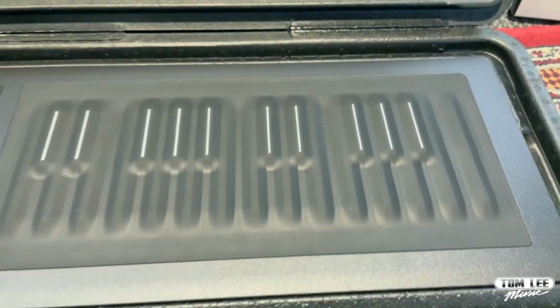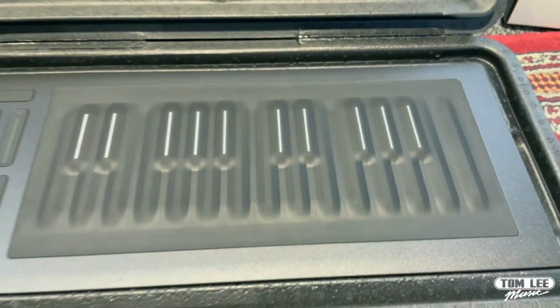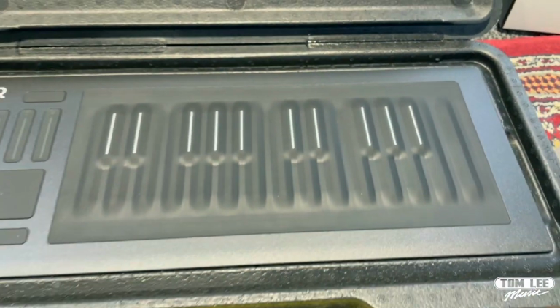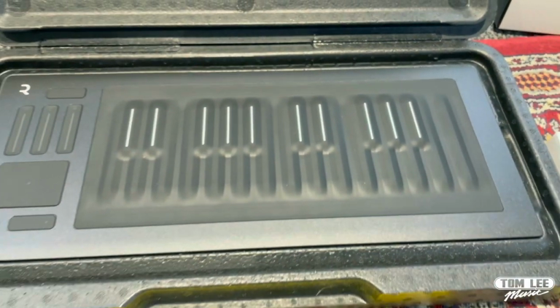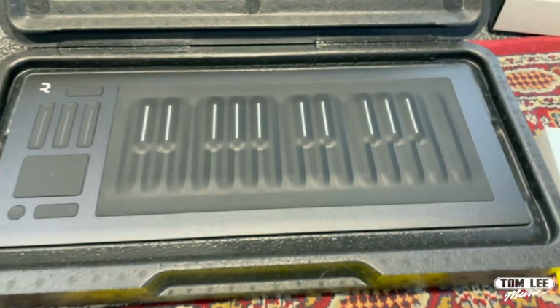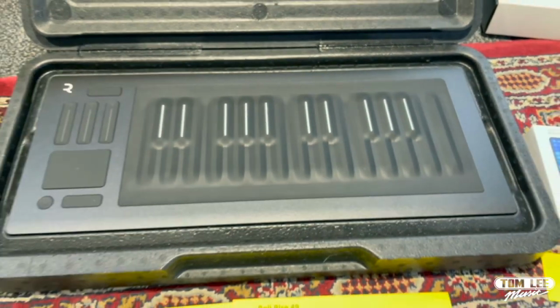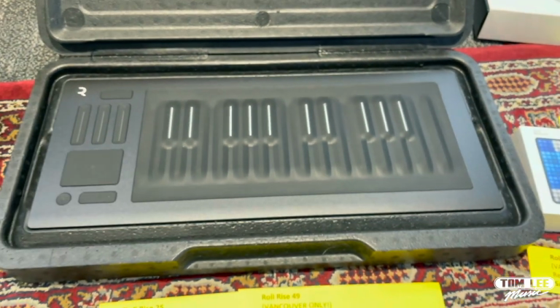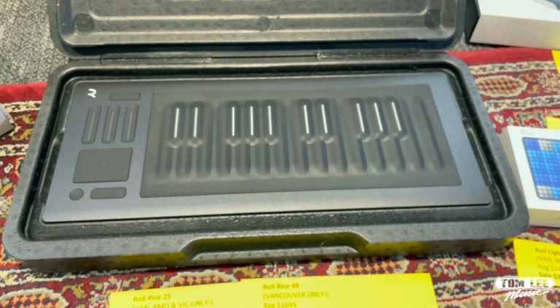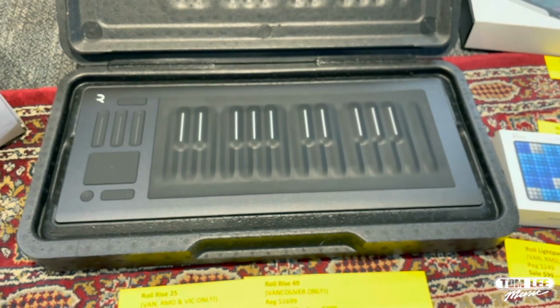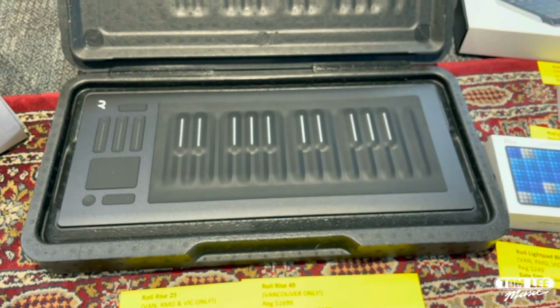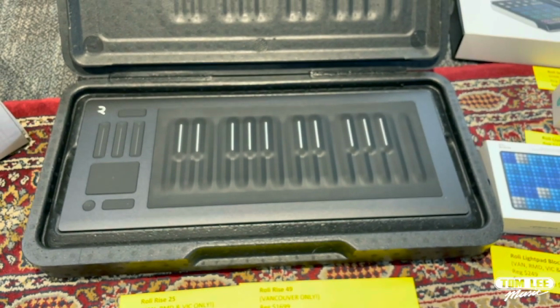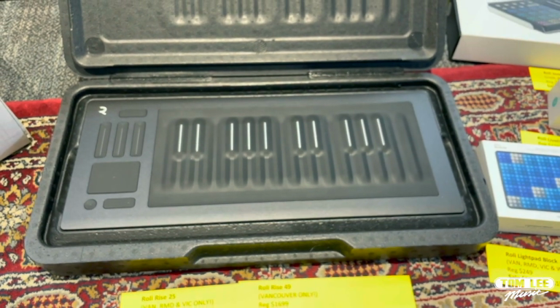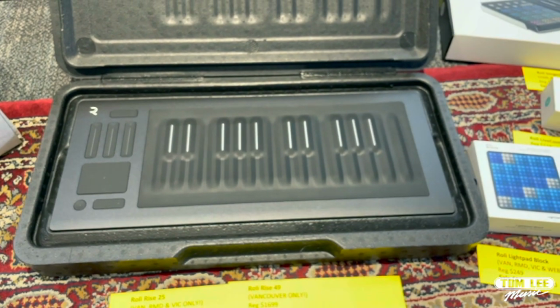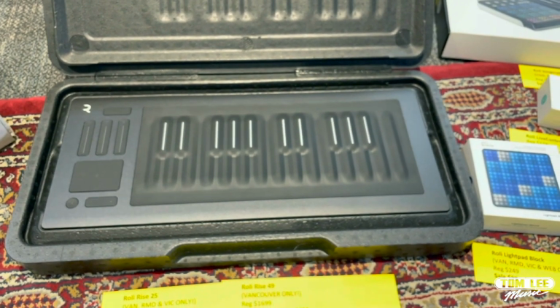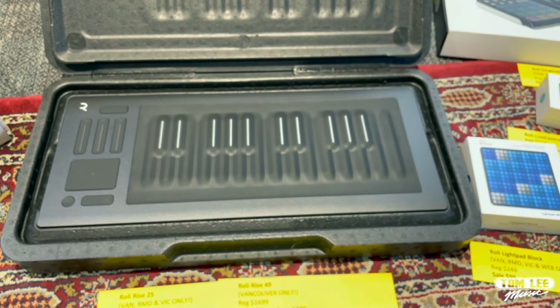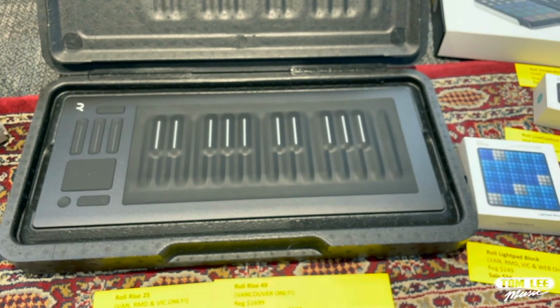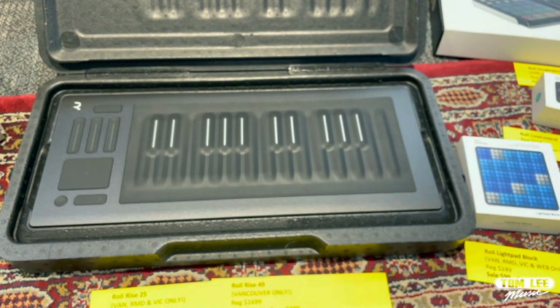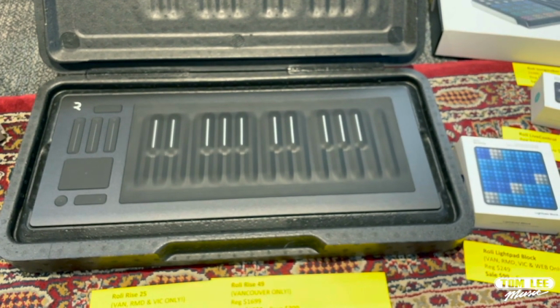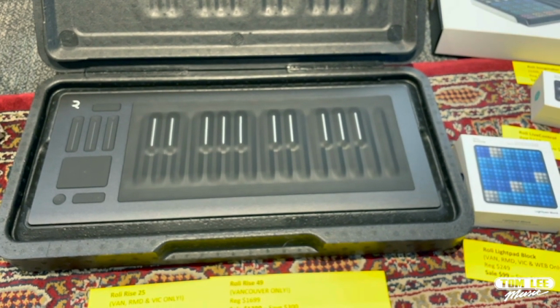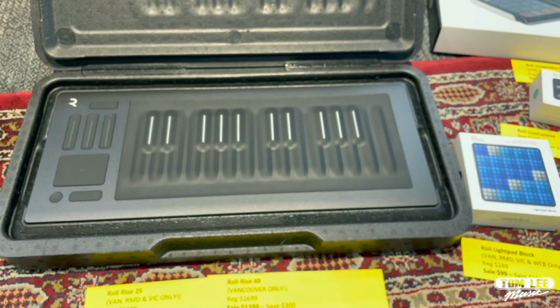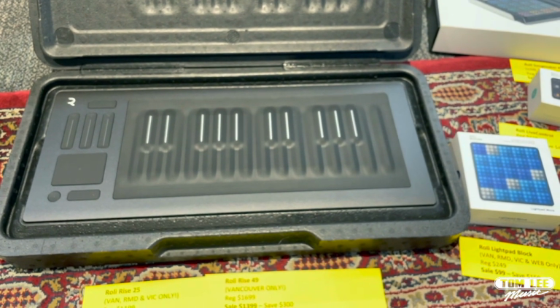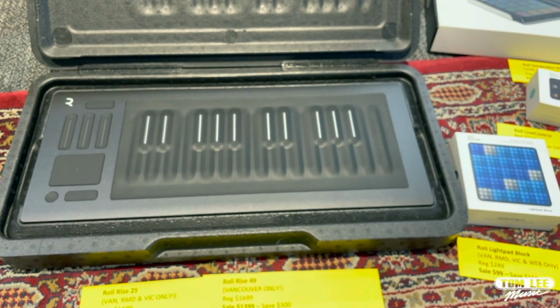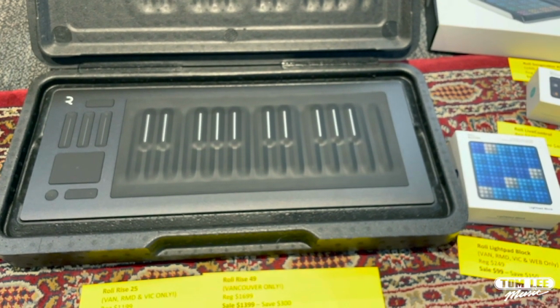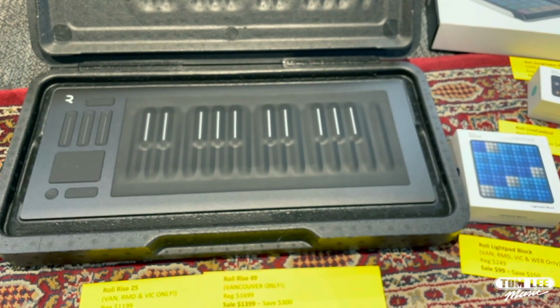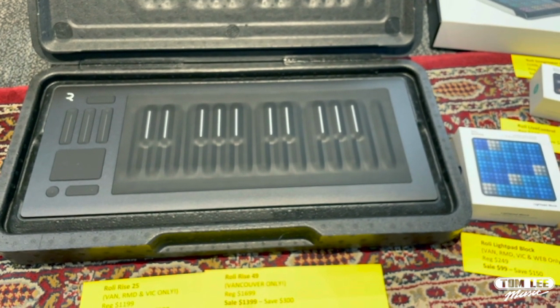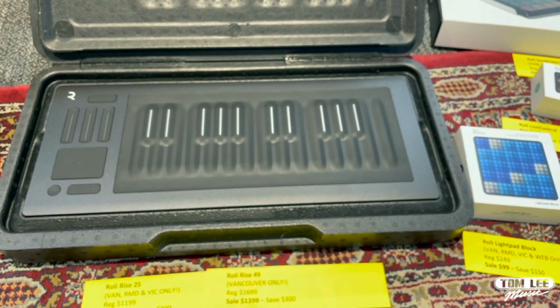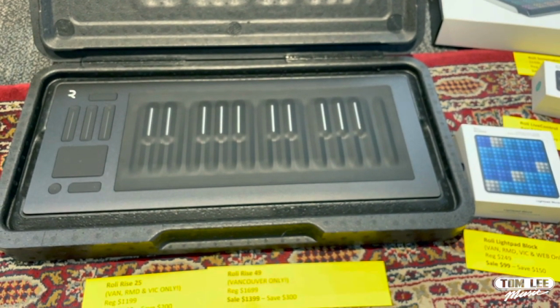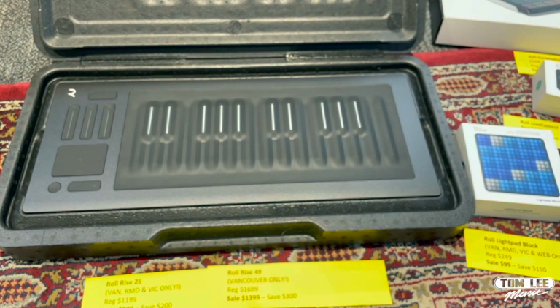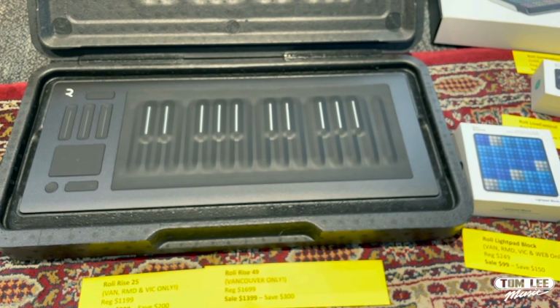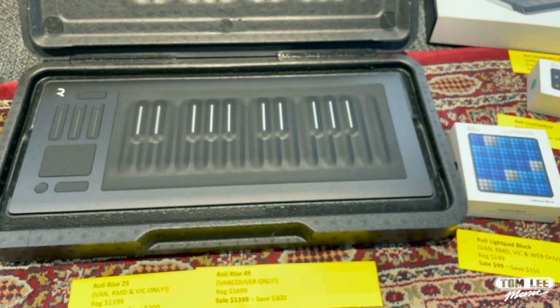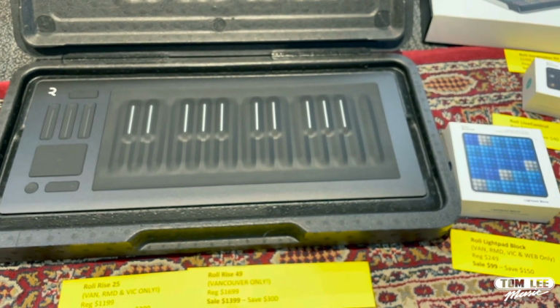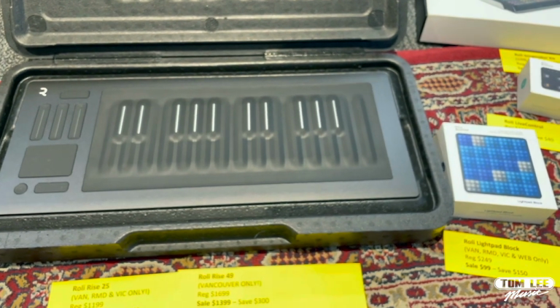We also have the Rise 49 — this is in Vancouver only. Regular price is $1,699, we've got them on sale for $1,399 — save $300.